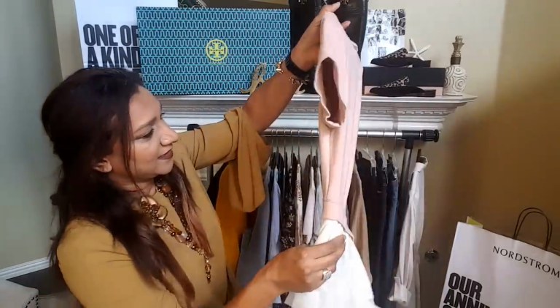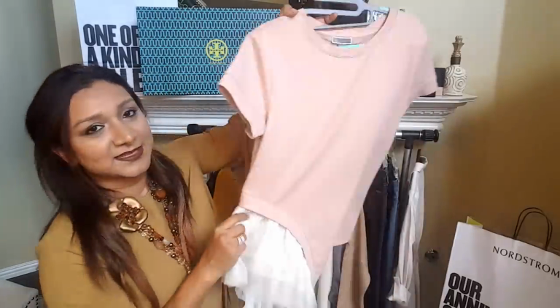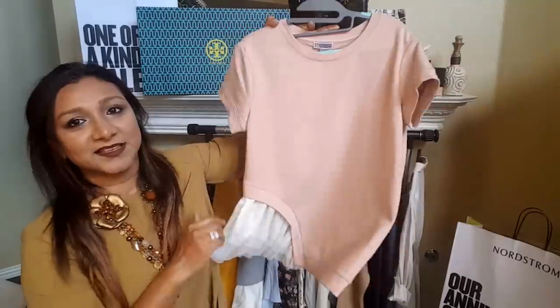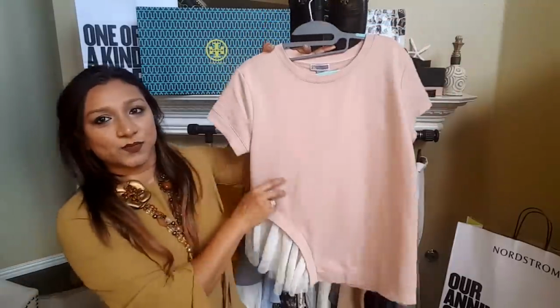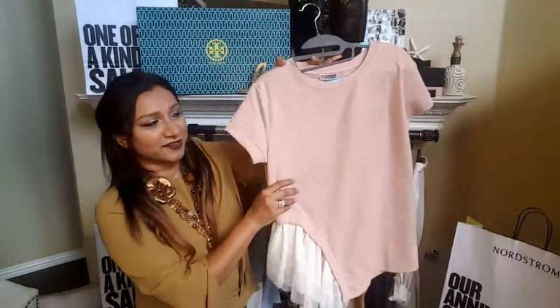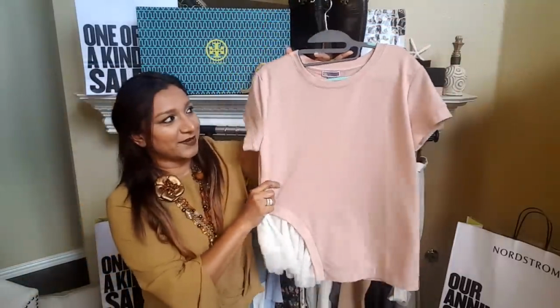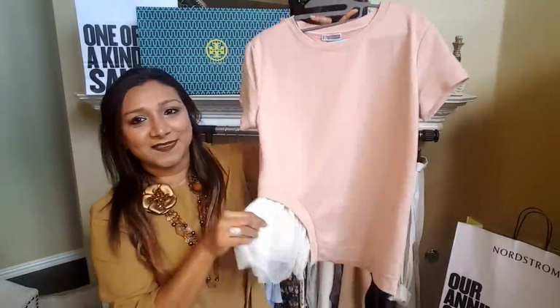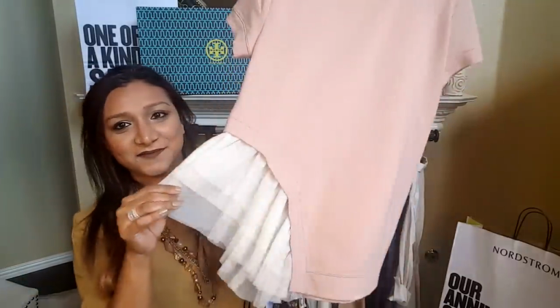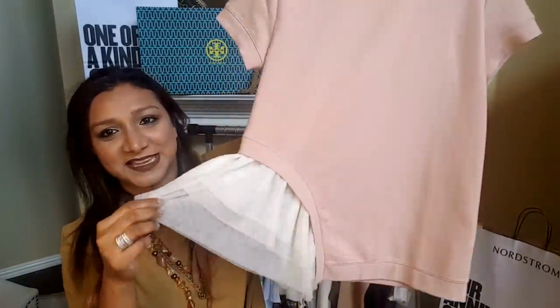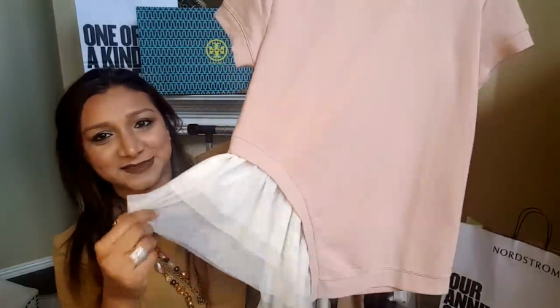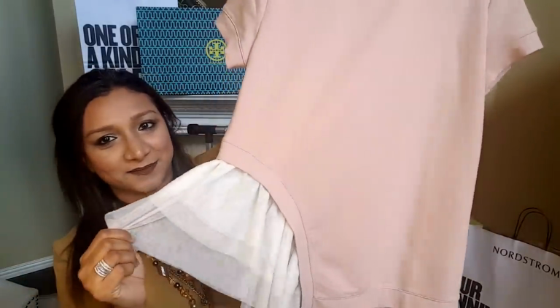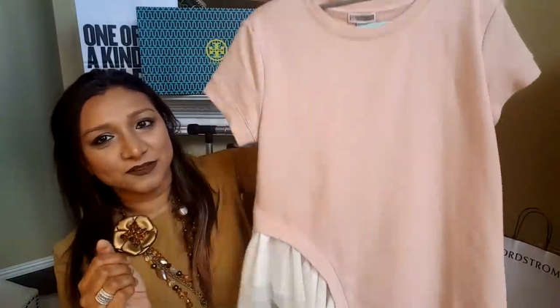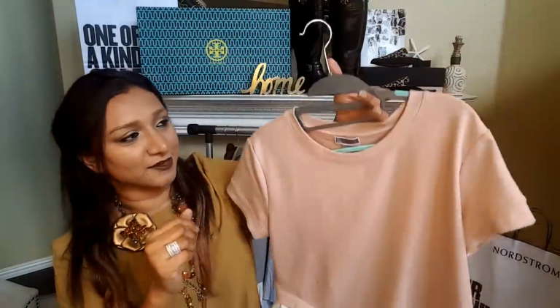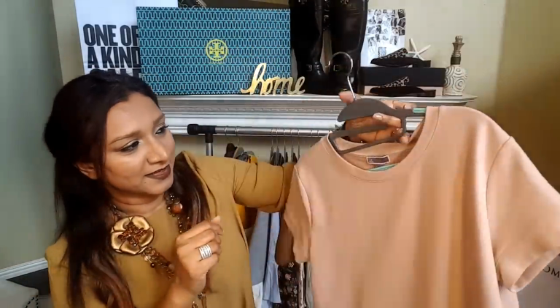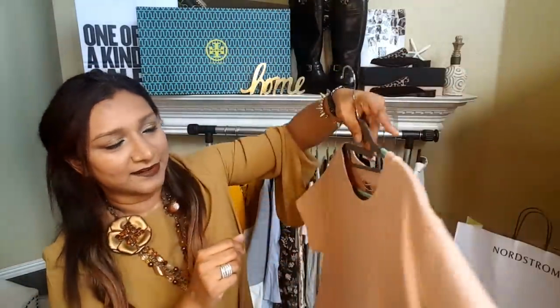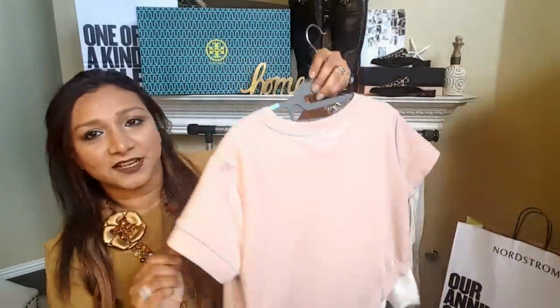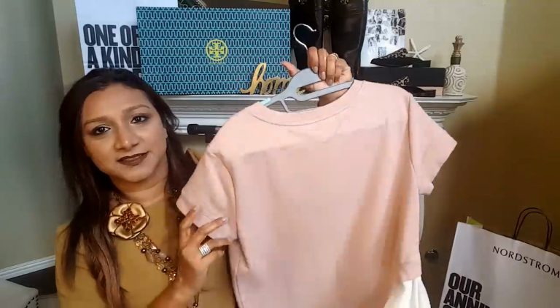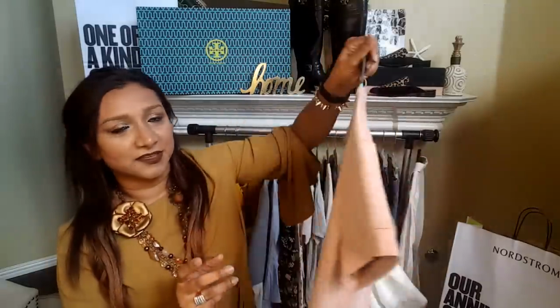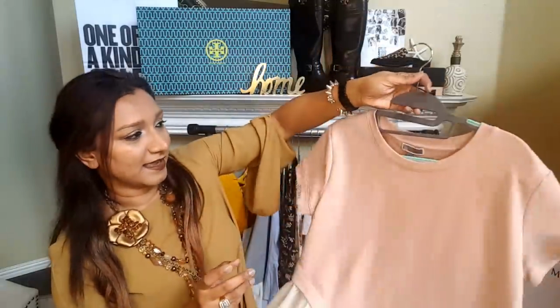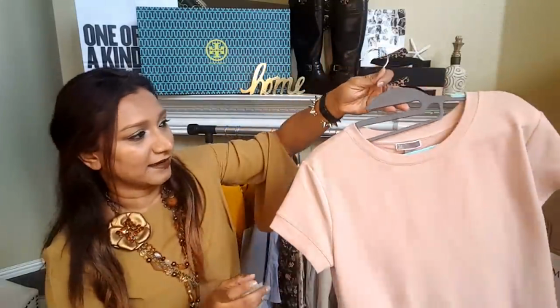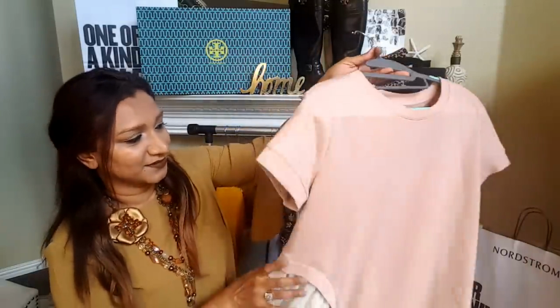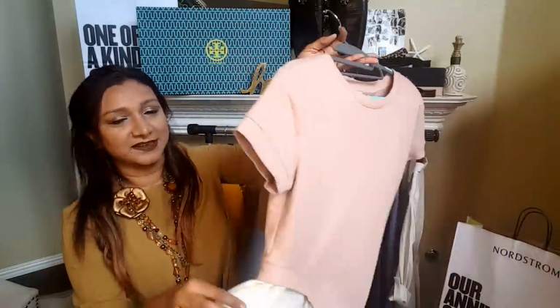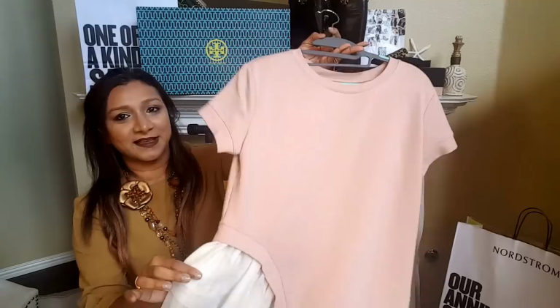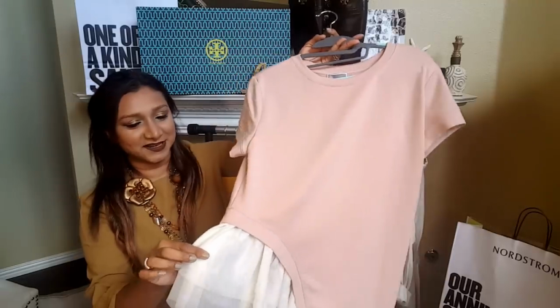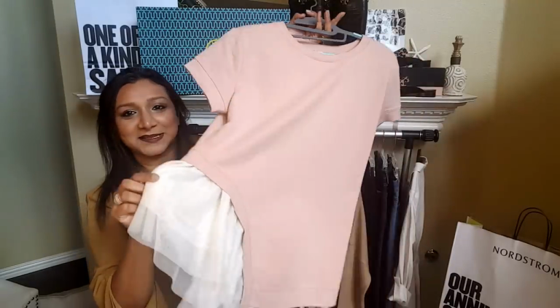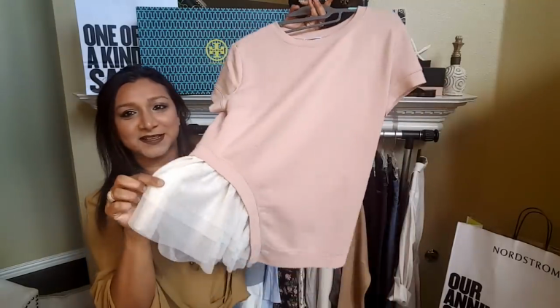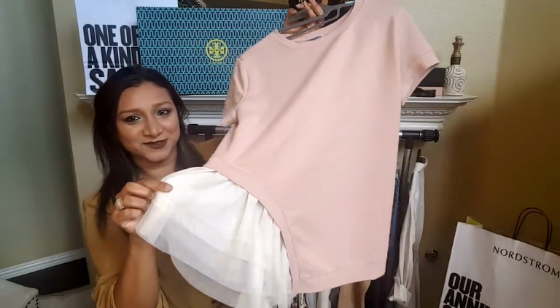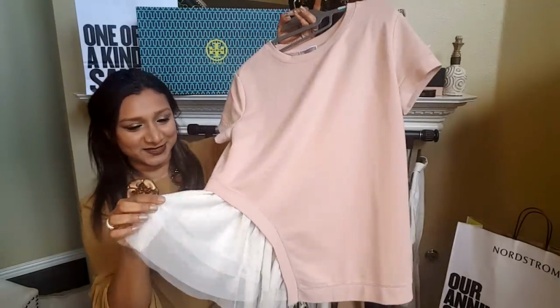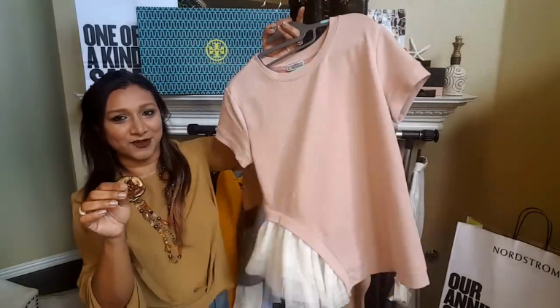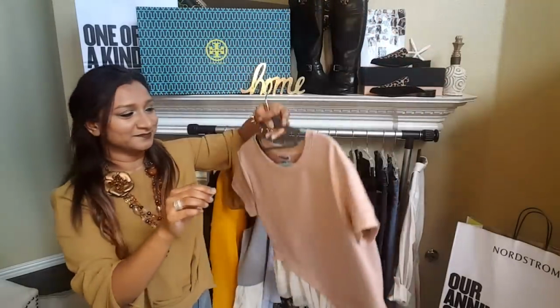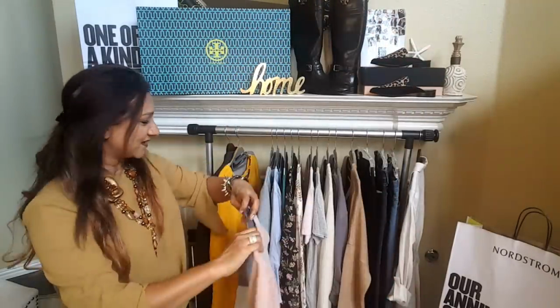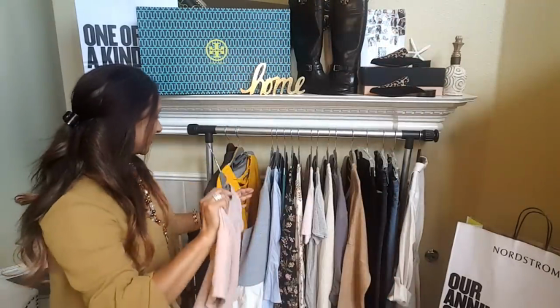This is a sweatshirt, but I love those details at the bottom. Super cute — I love the color. The reason I absolutely got this is because of those ruffles at the bottom.